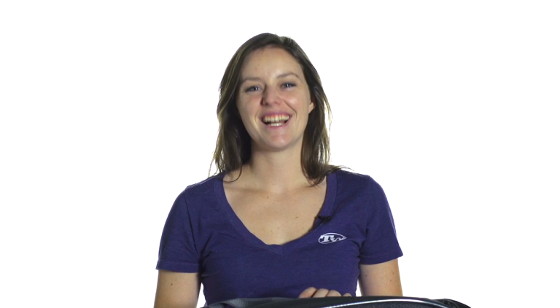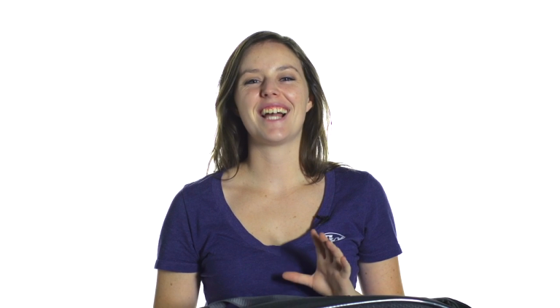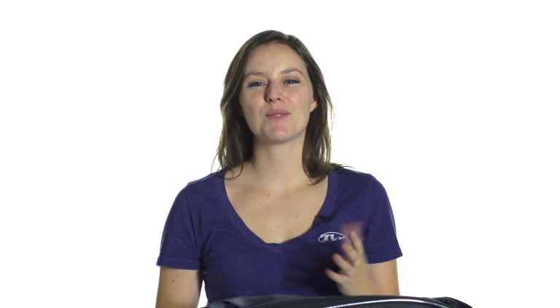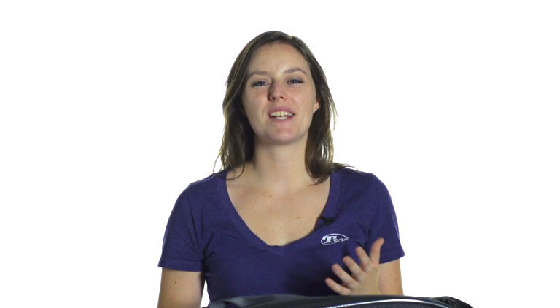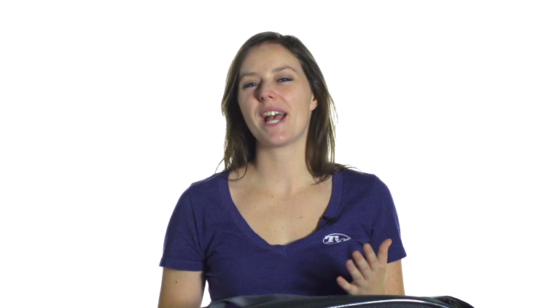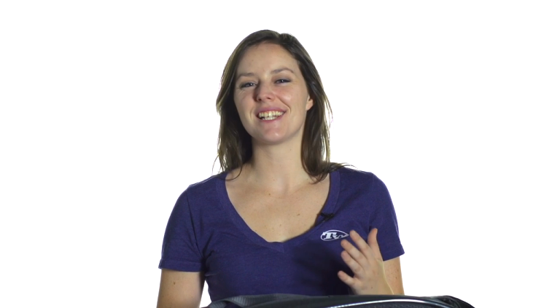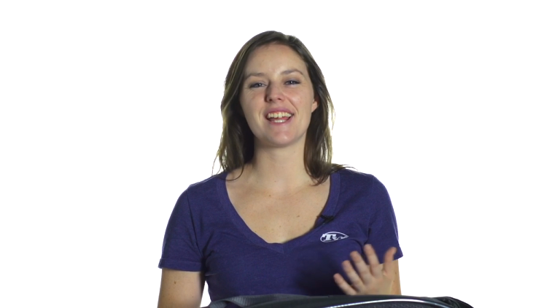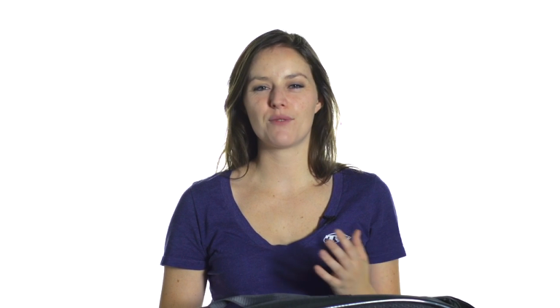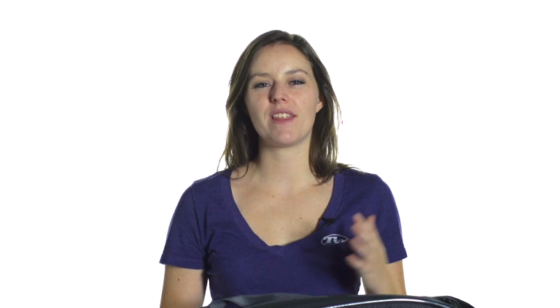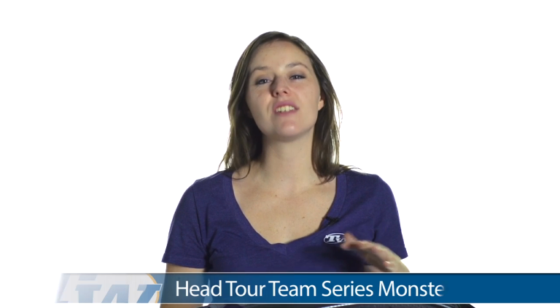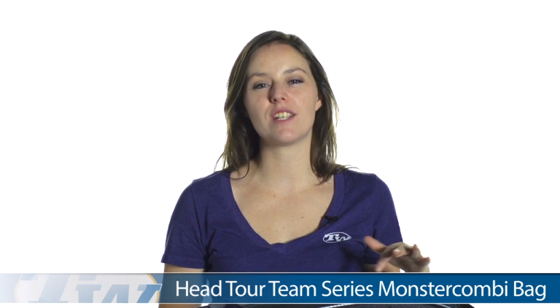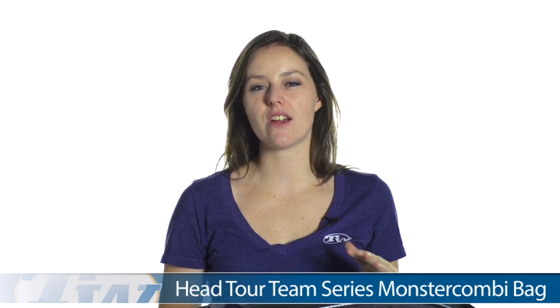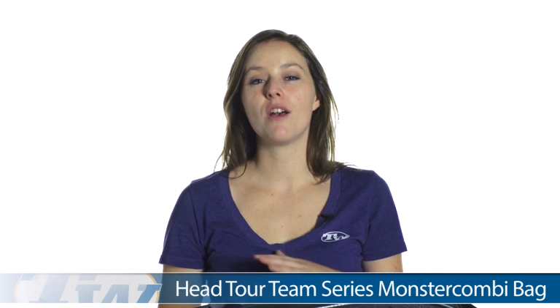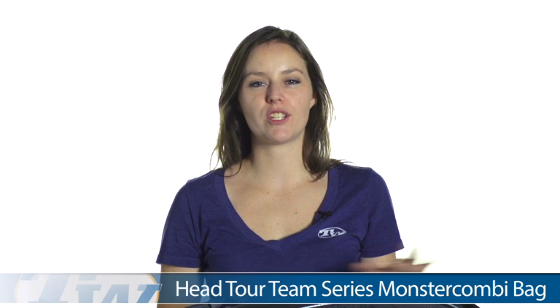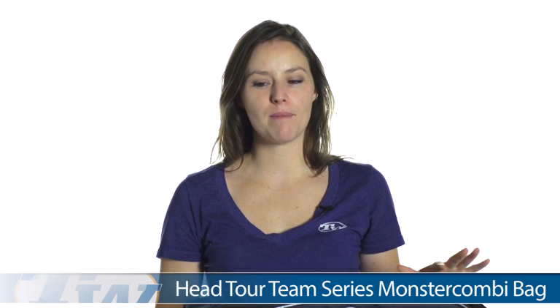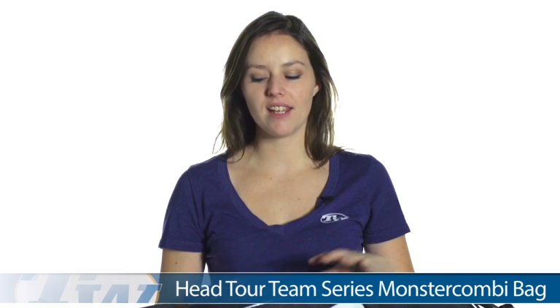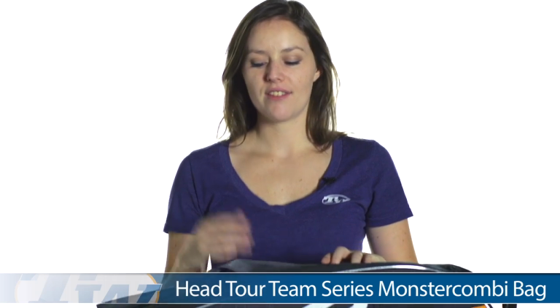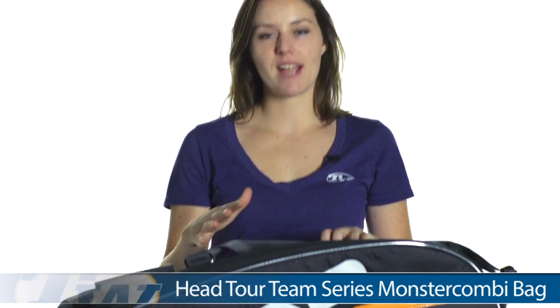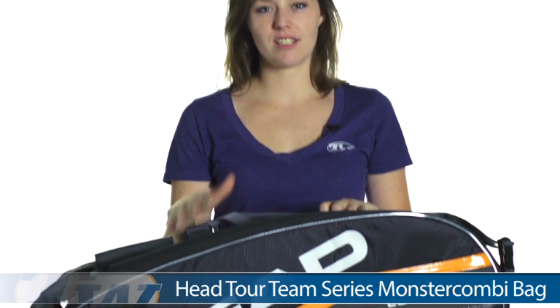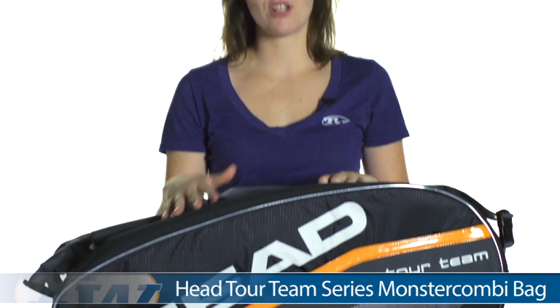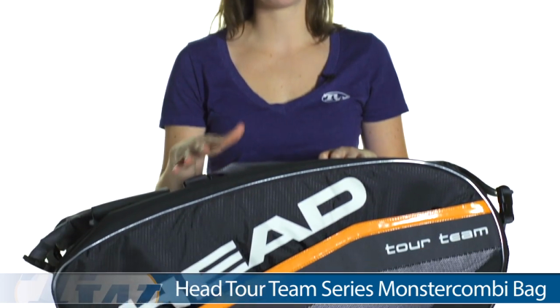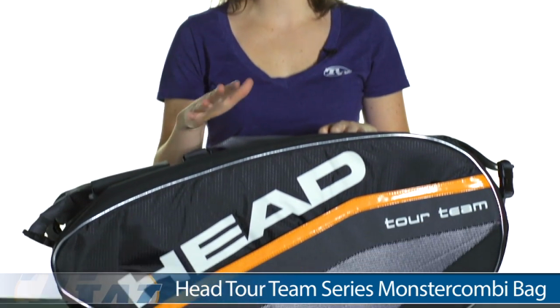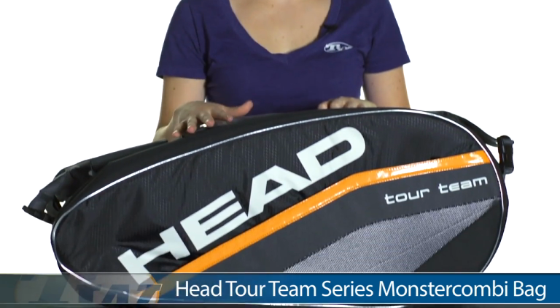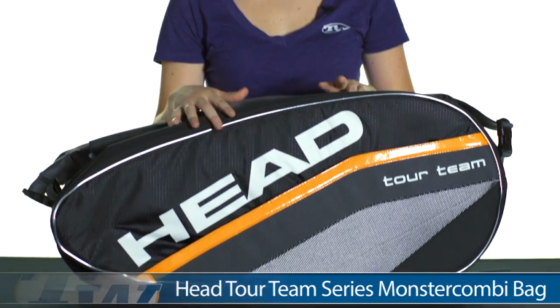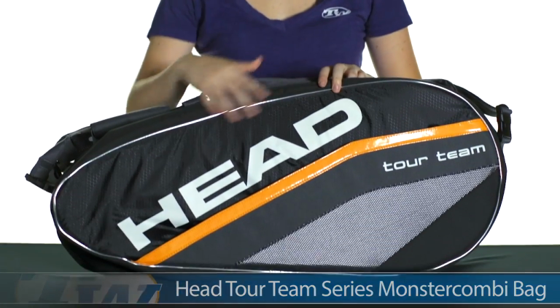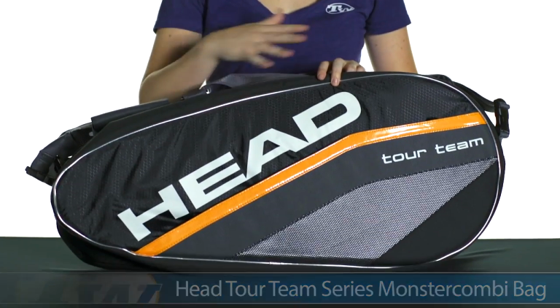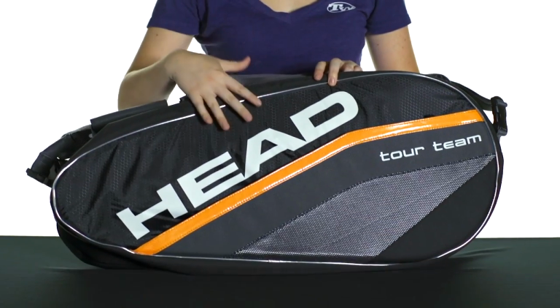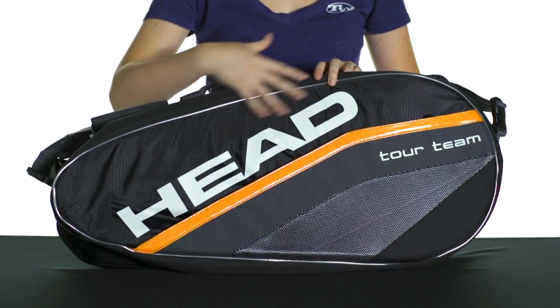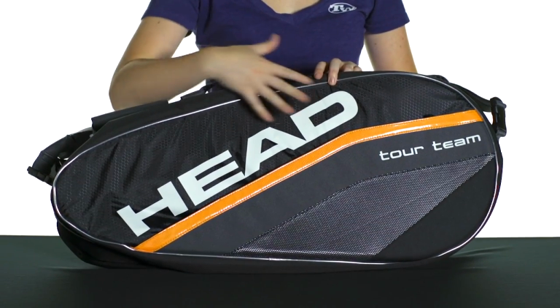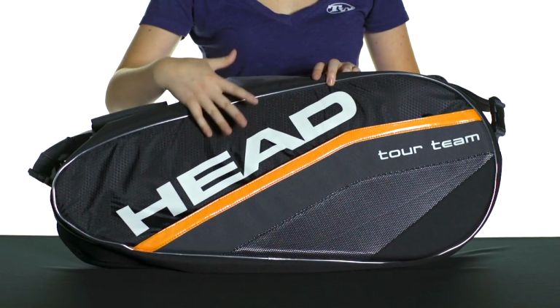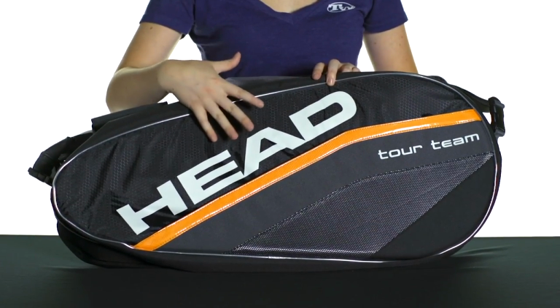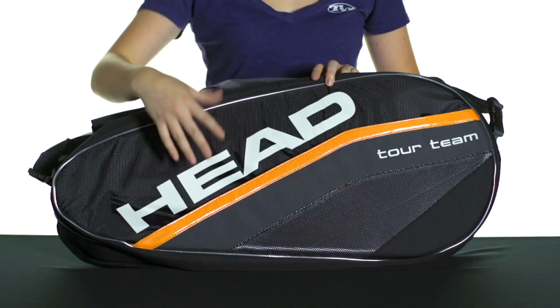Hi, I'm Siobhan from Tennis Warehouse, and today I have with me the Head Tour Team Series Monster Combi Bag. This bag is designed to hold up to 12 rackets, and it has a lot of features that make it a really functional bag.